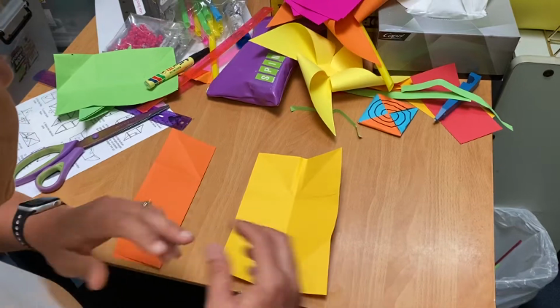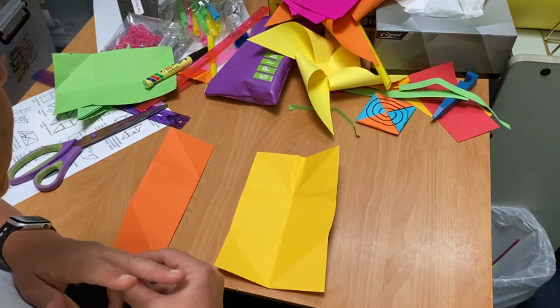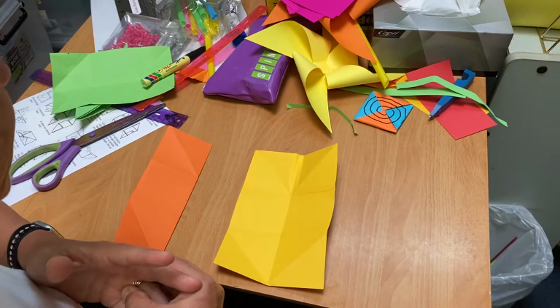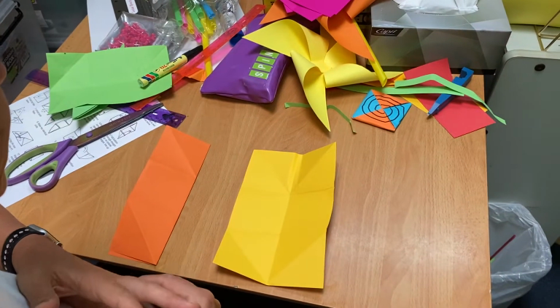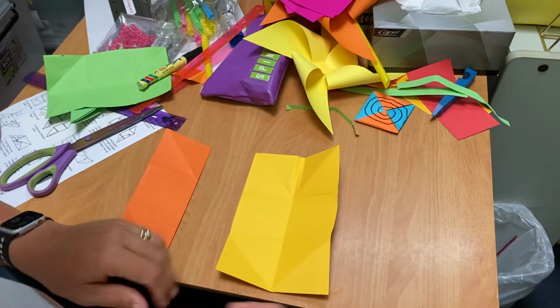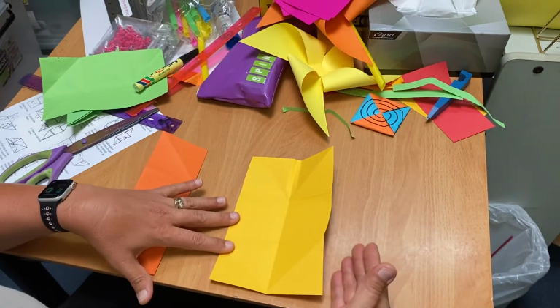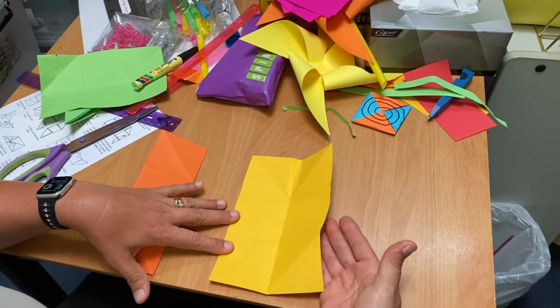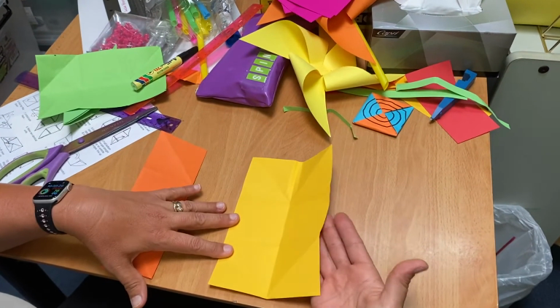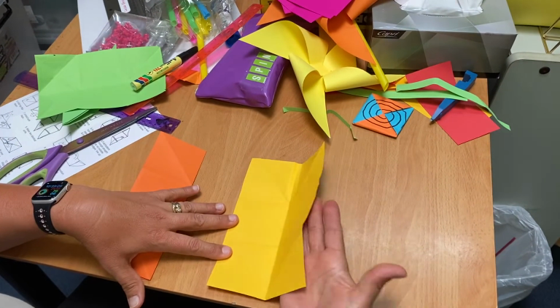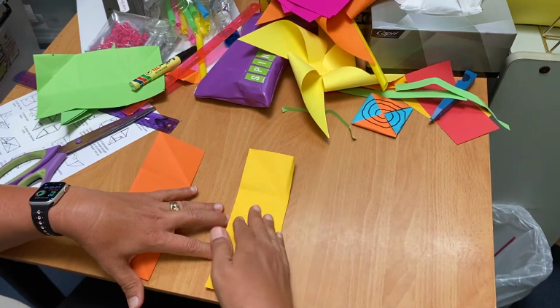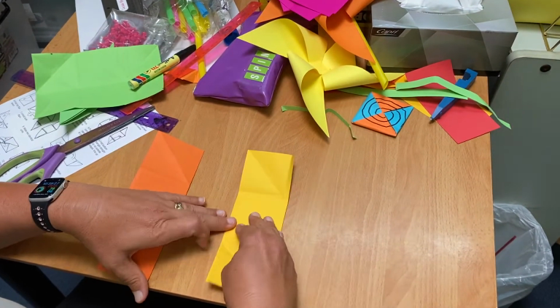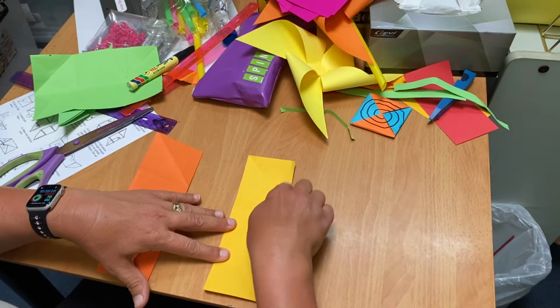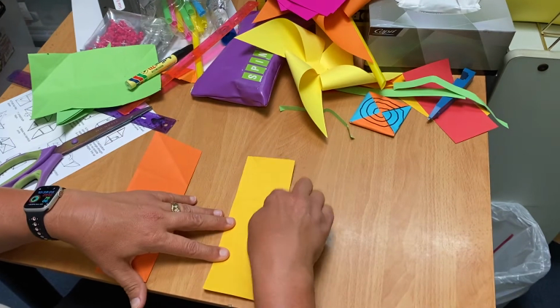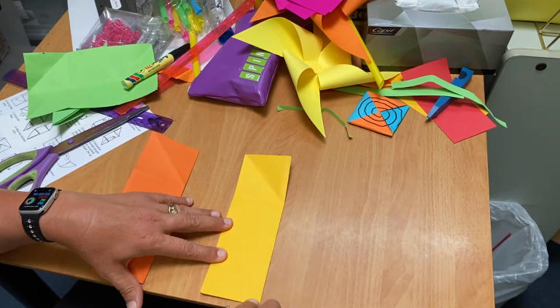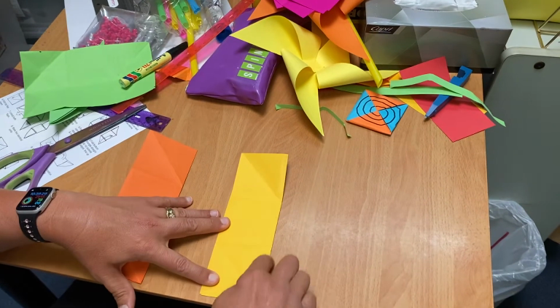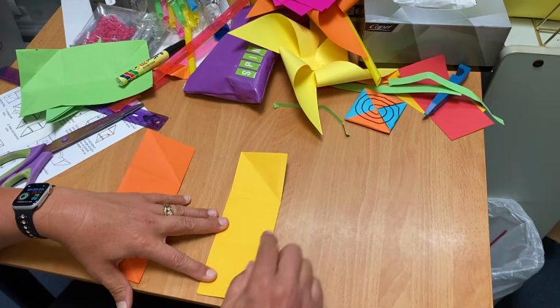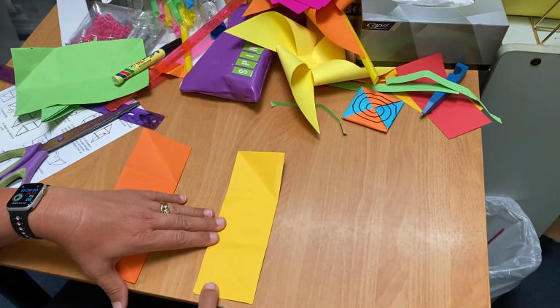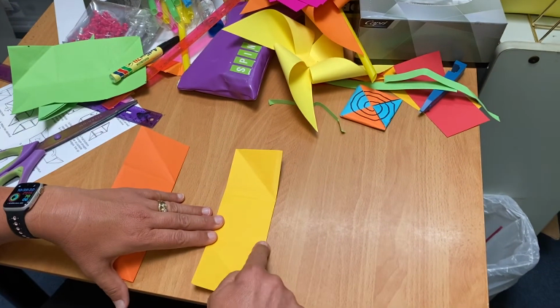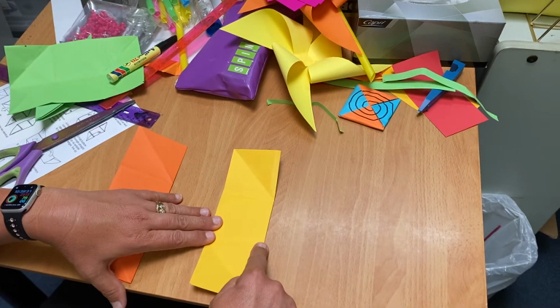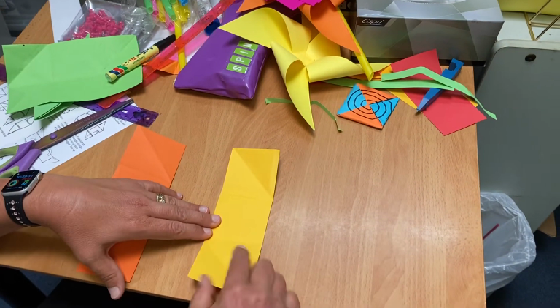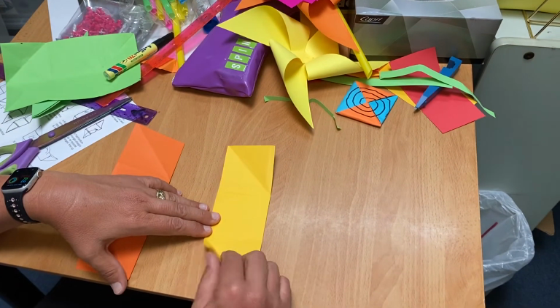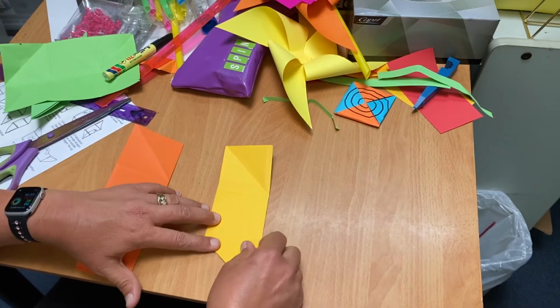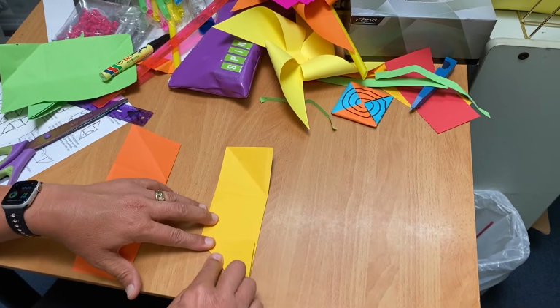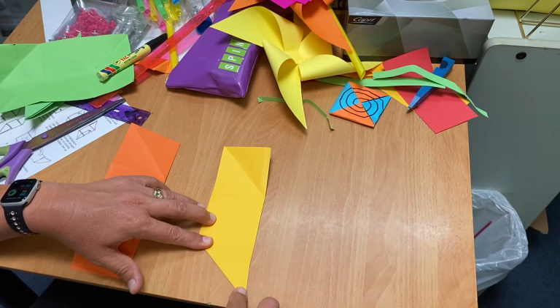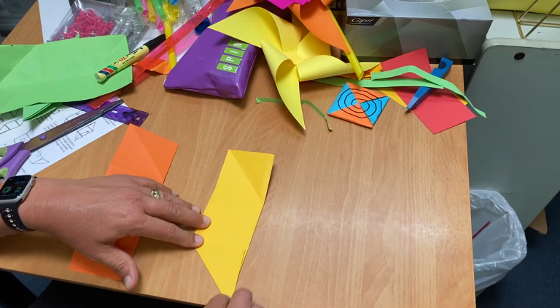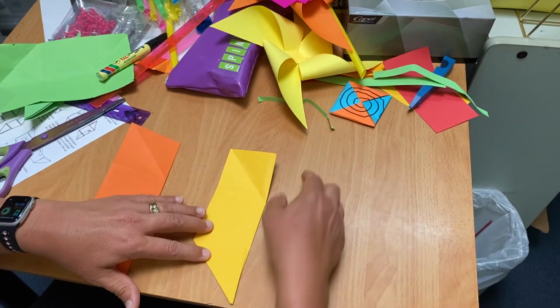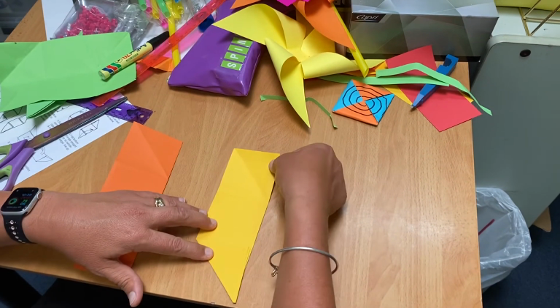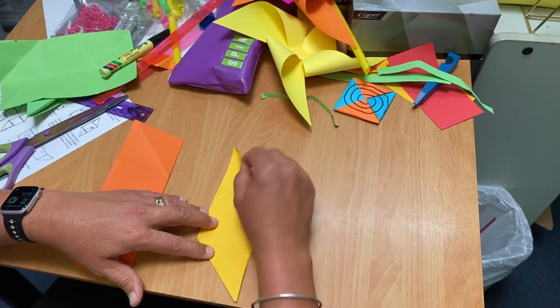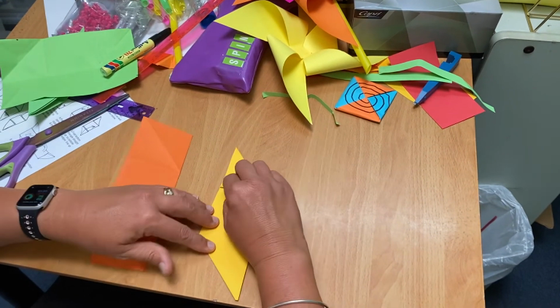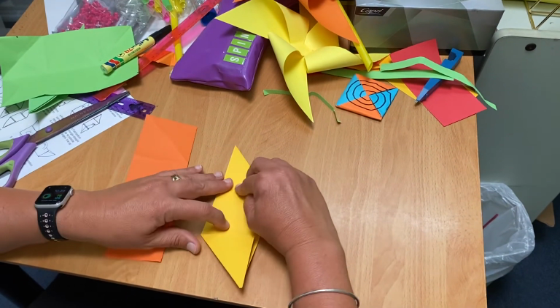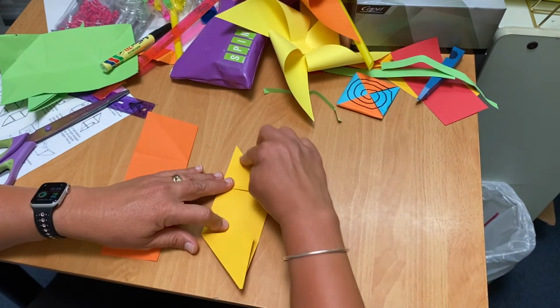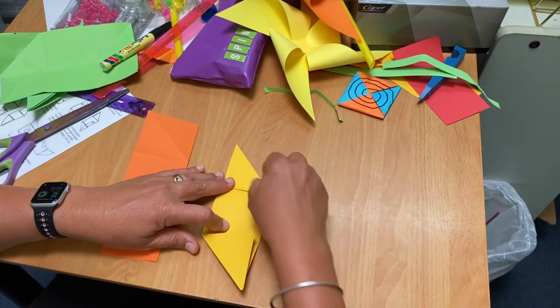This is how you make a paper spinner. Take your first piece of paper, fold in half long ways, fold the left corner up to the side, the right top down, and then fold those both into the middle.